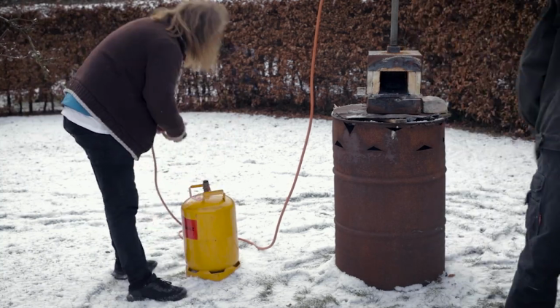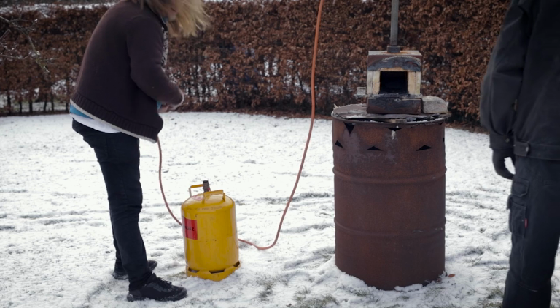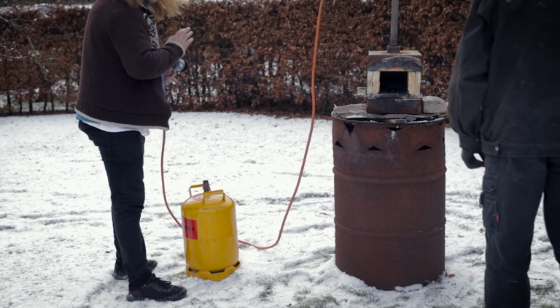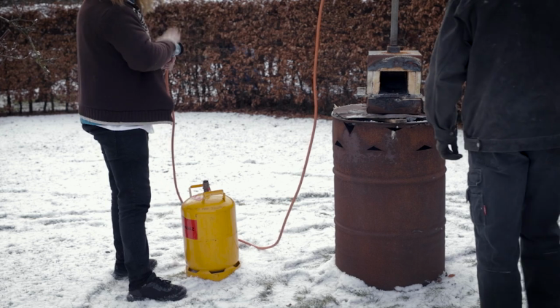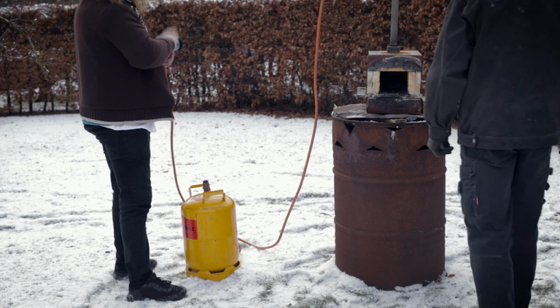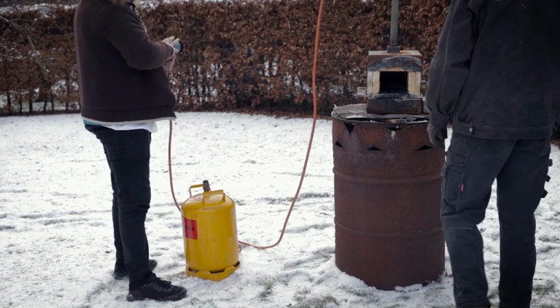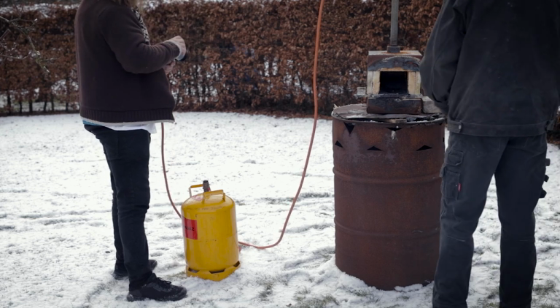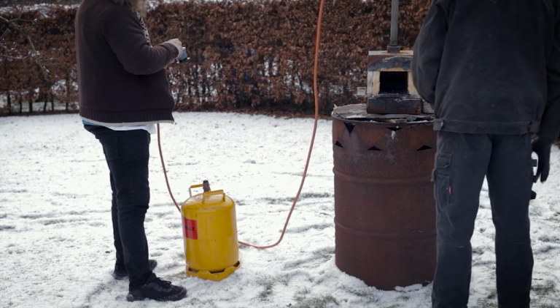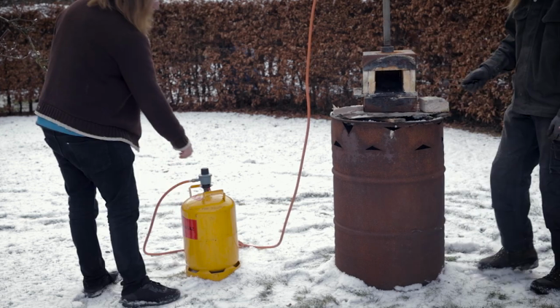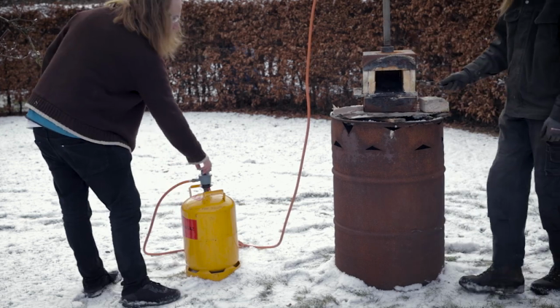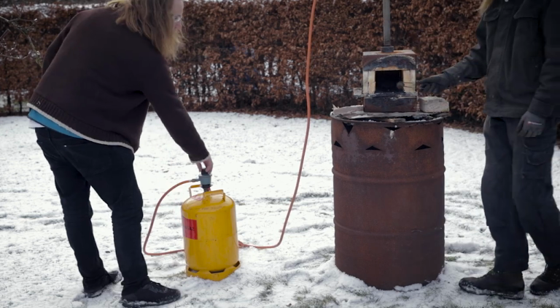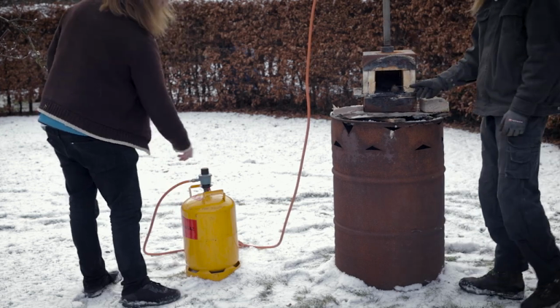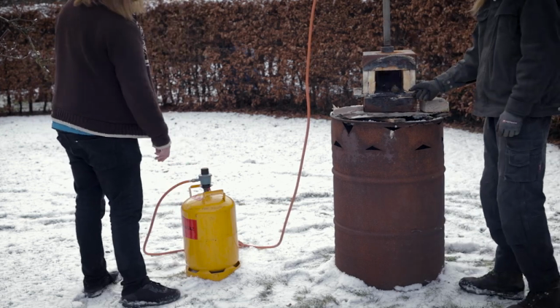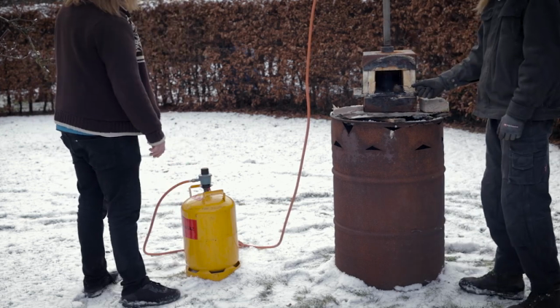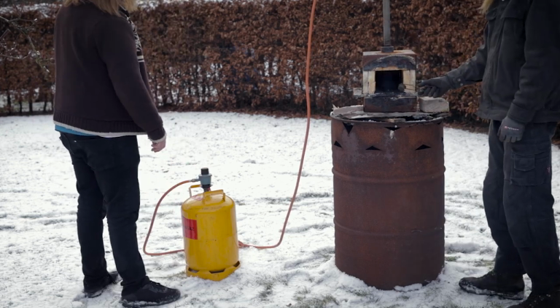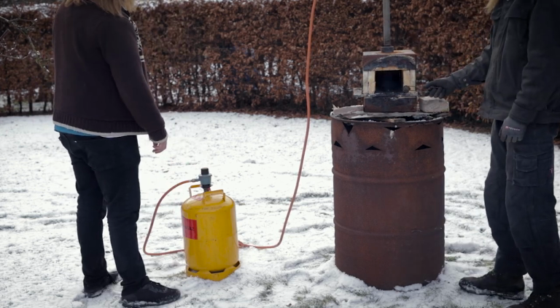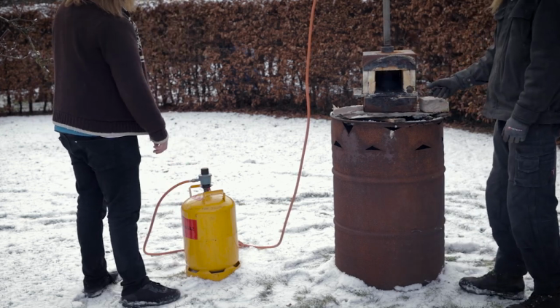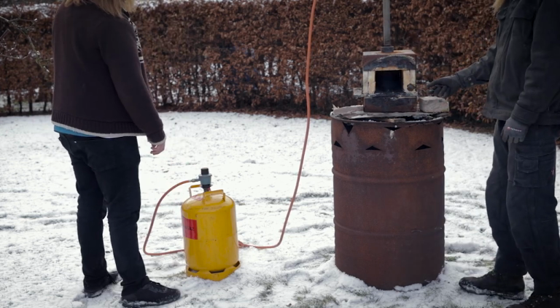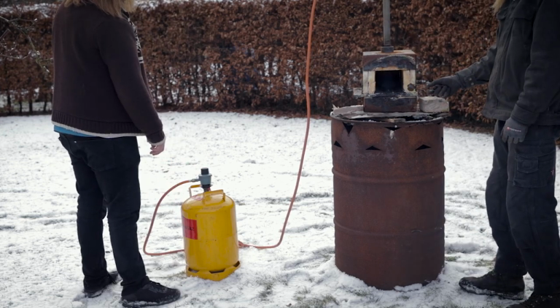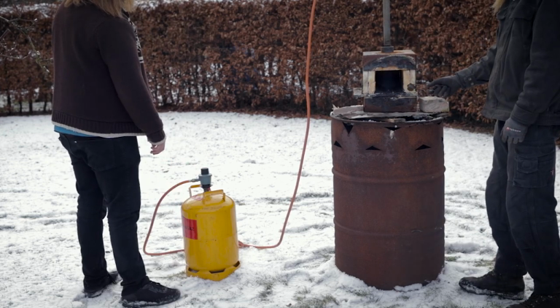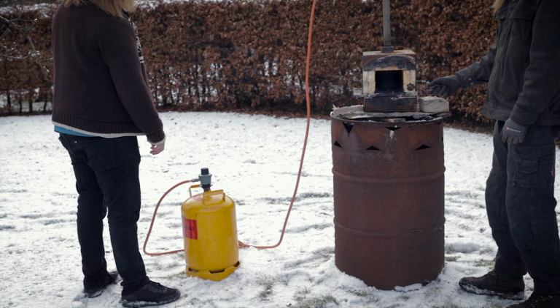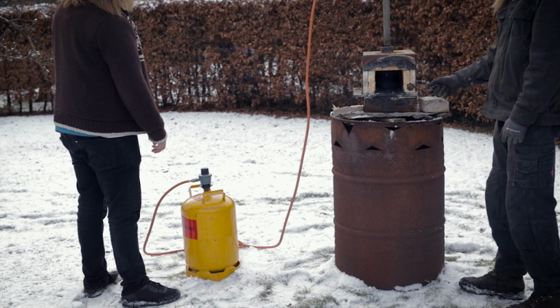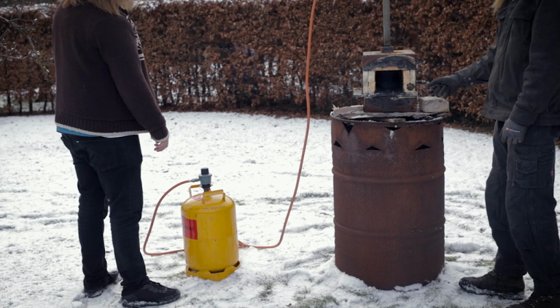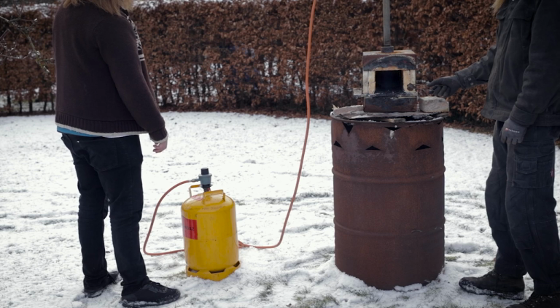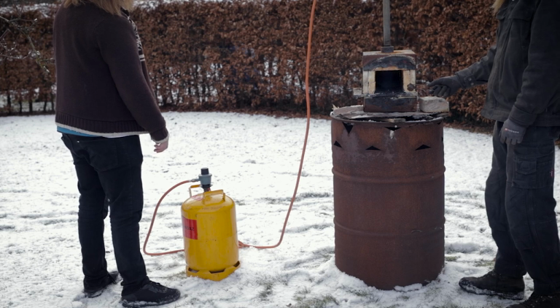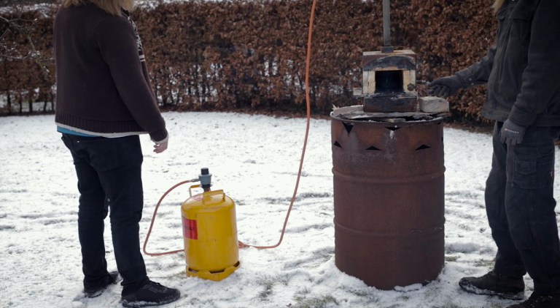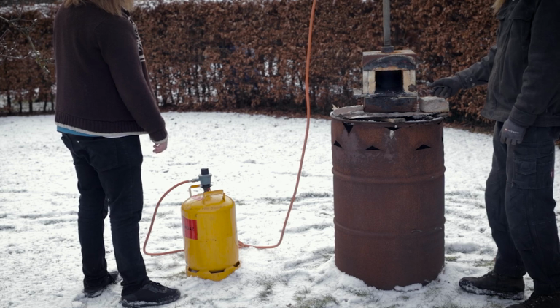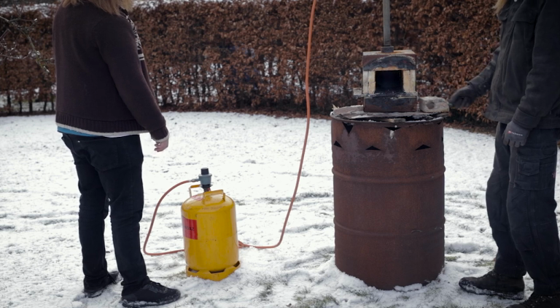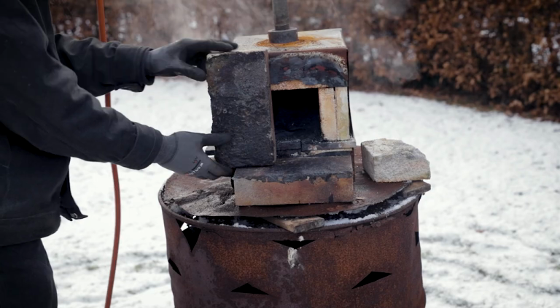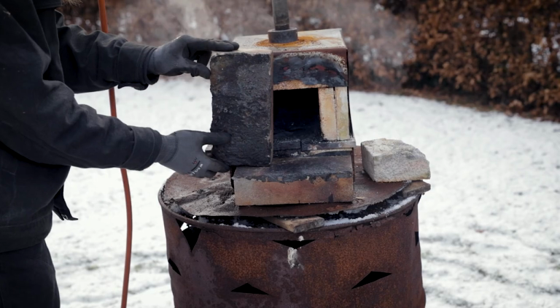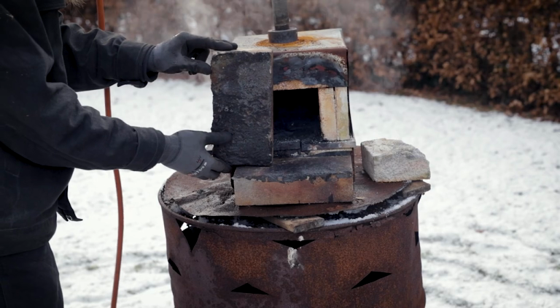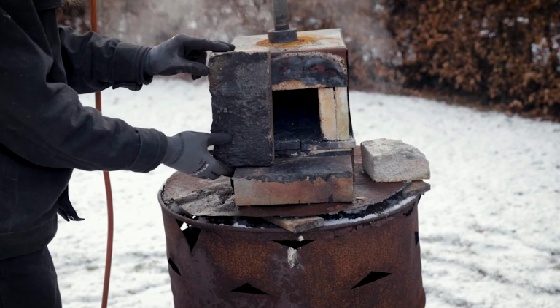The piece of iron will be heated up in this gas forge. It has spent a bit too much time outside and is therefore quite wet, hence all the steam.